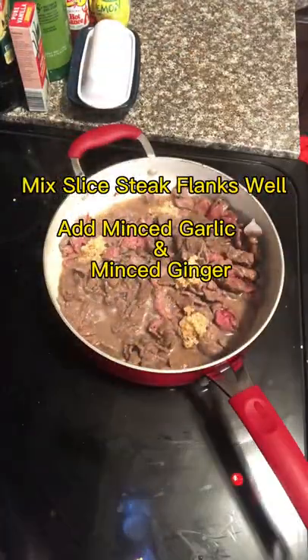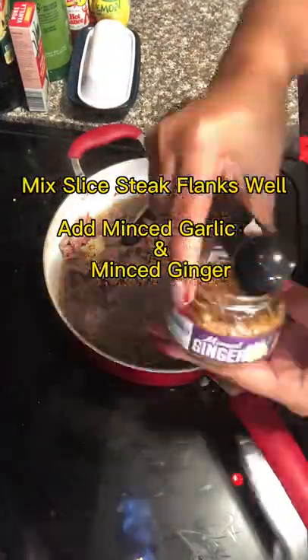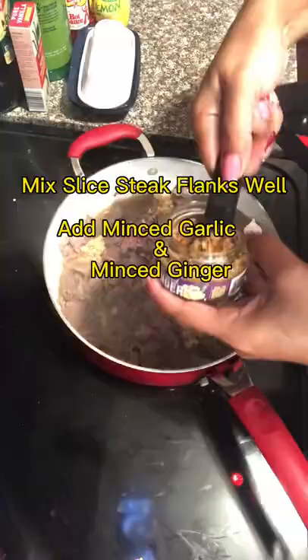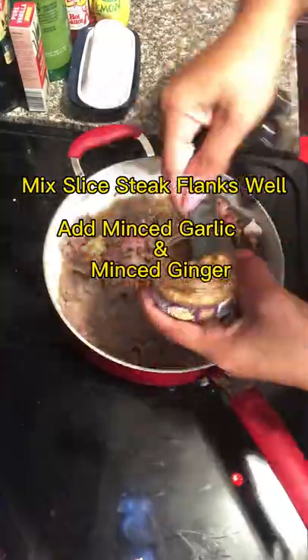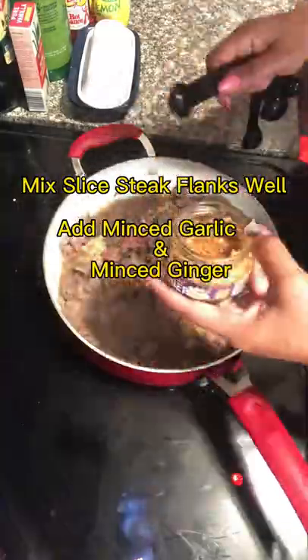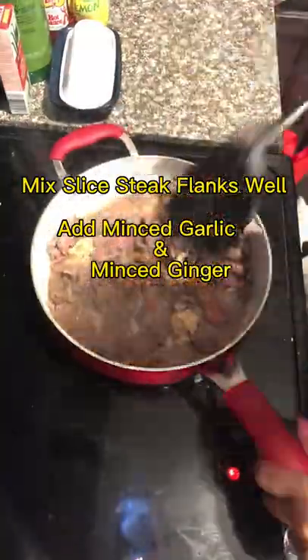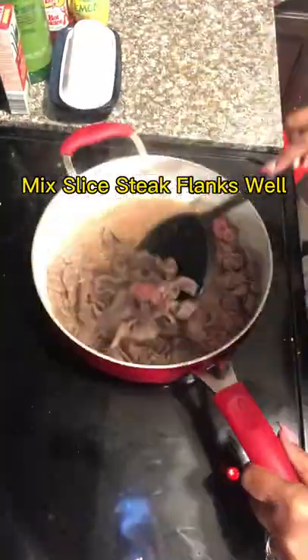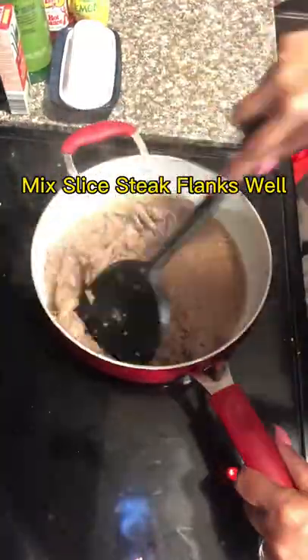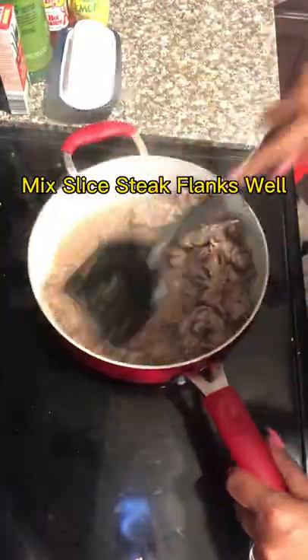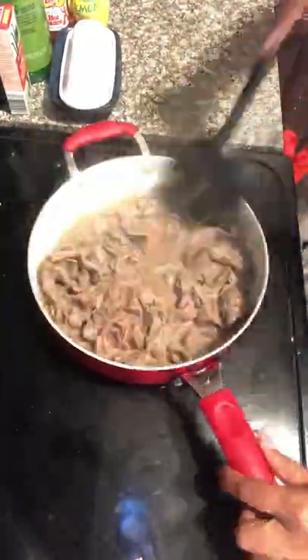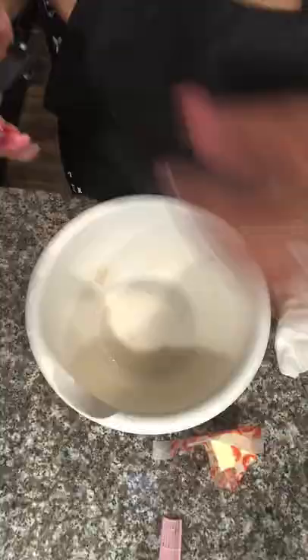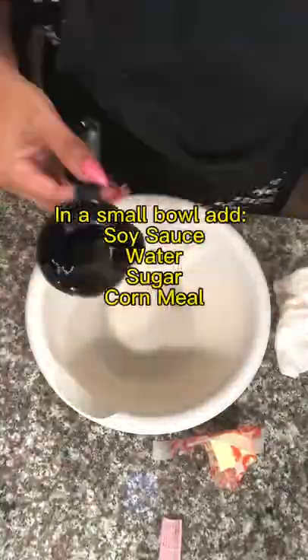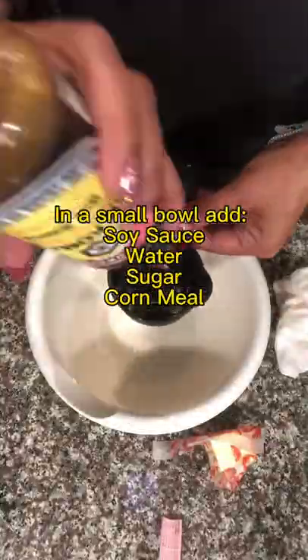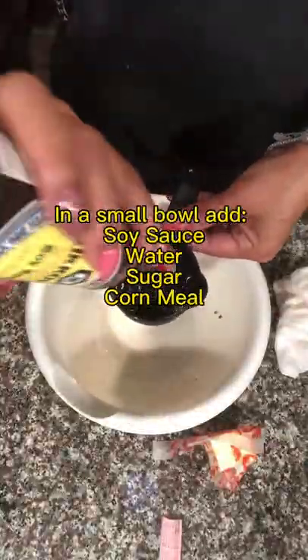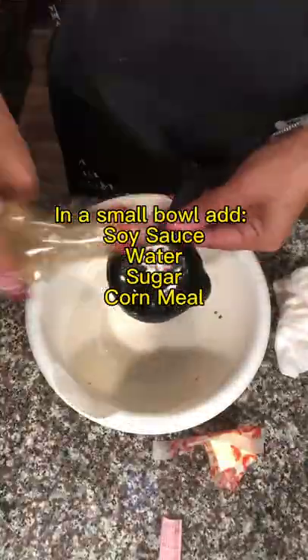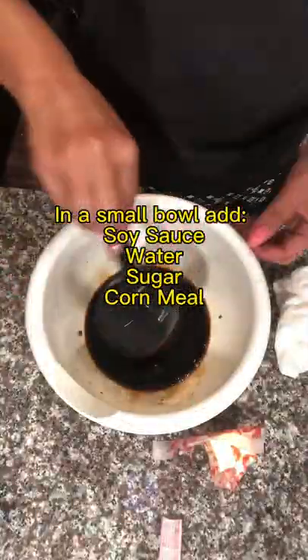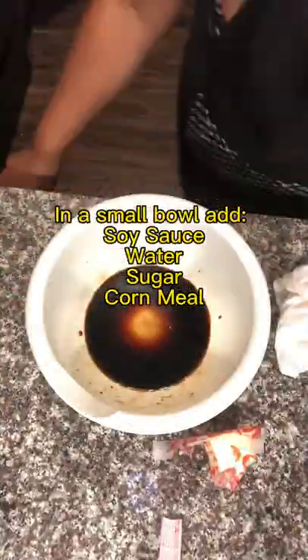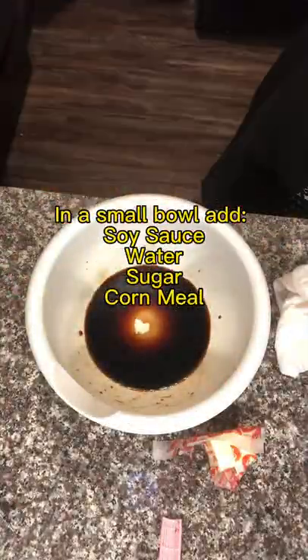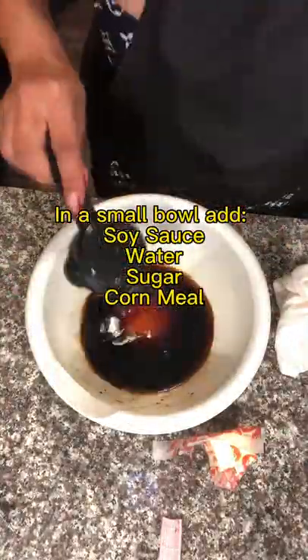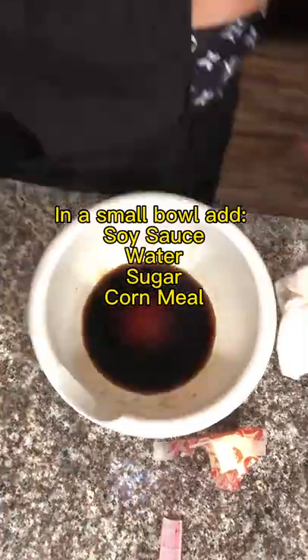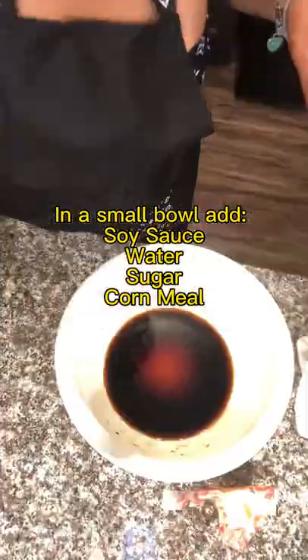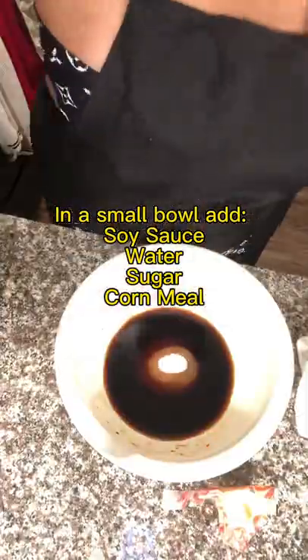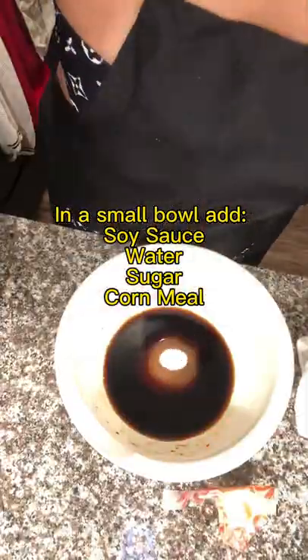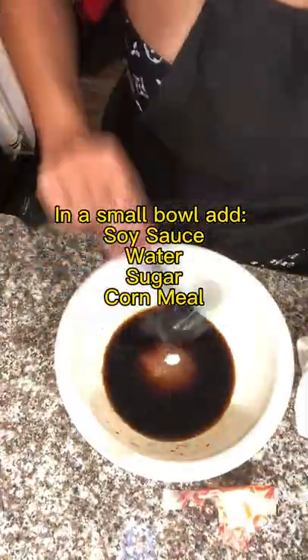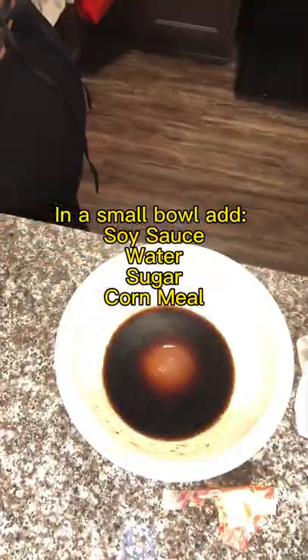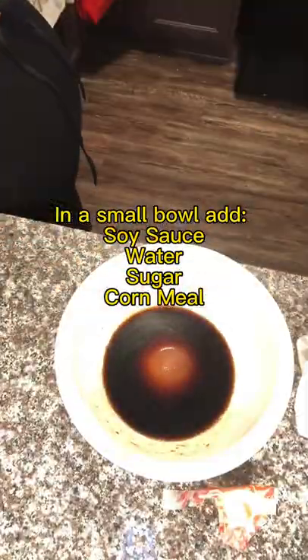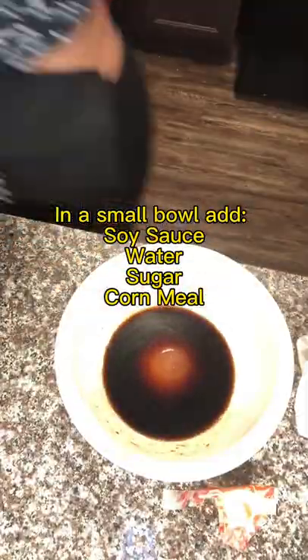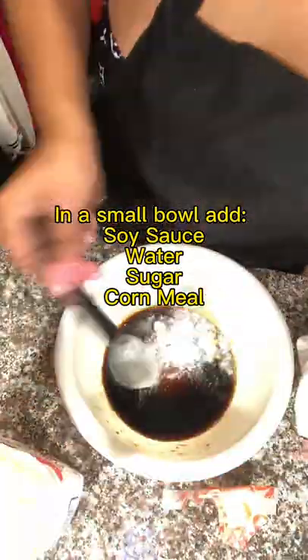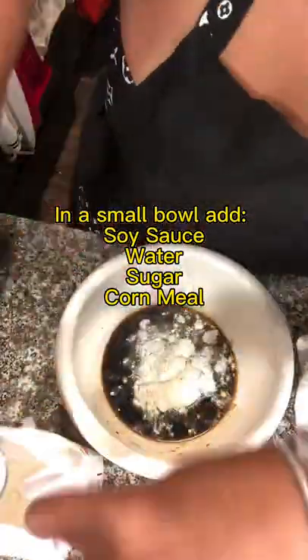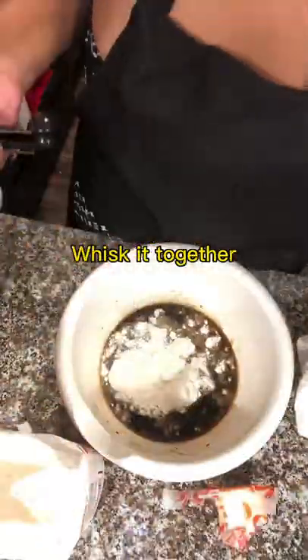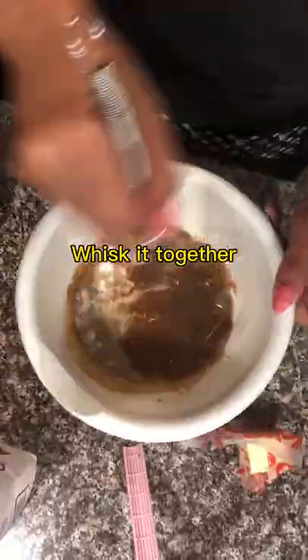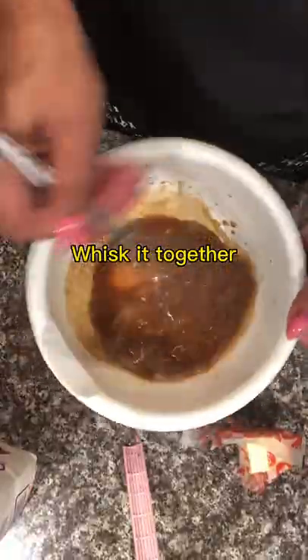Add some minced garlic and minced ginger into this and mix it well. Now get a small bowl — you're gonna add some soy sauce, water, sugar, and cornstarch, and whisk it. You want to whisk it really, really good.